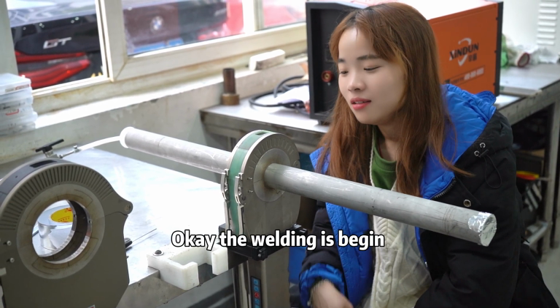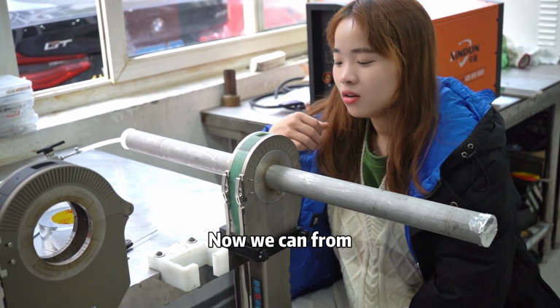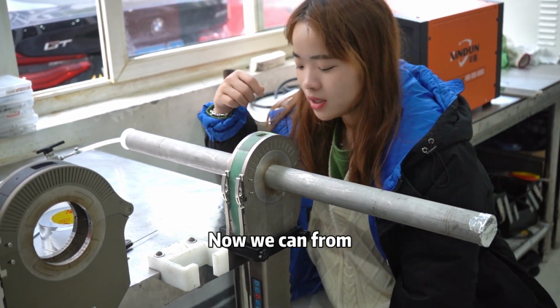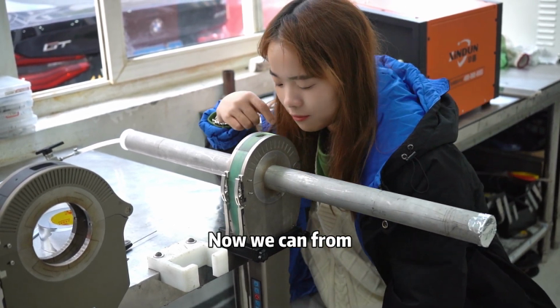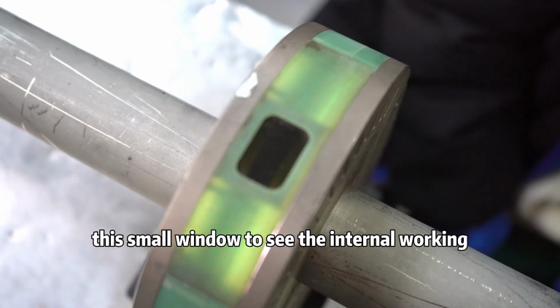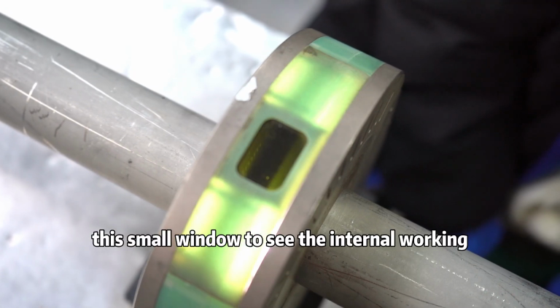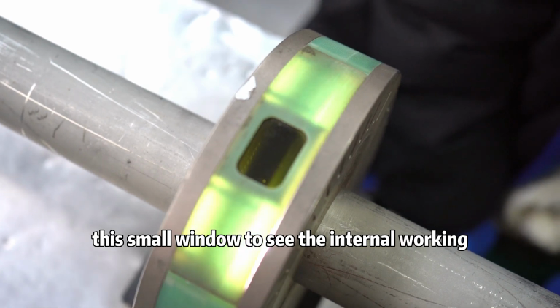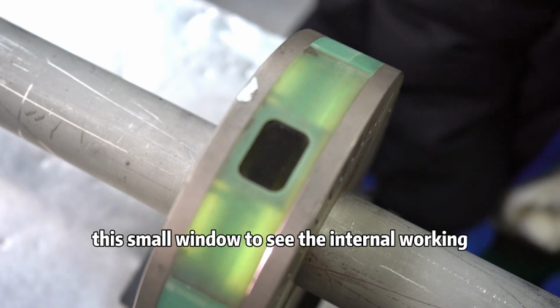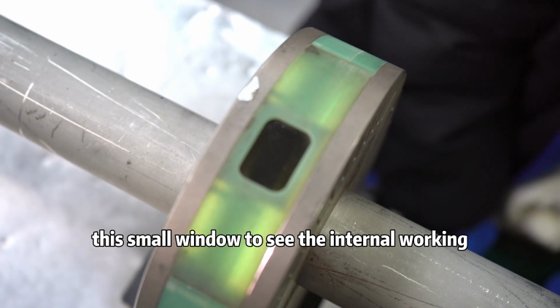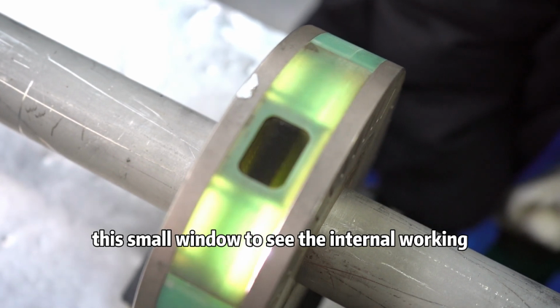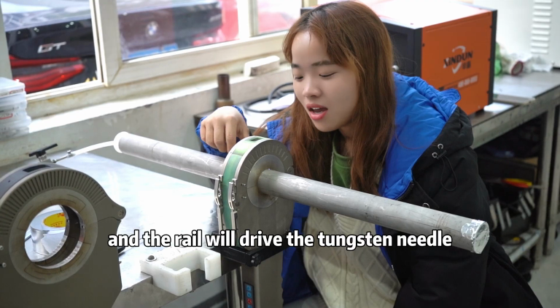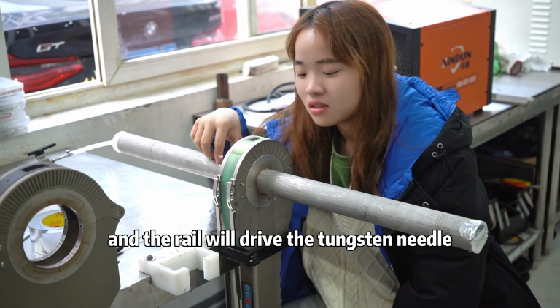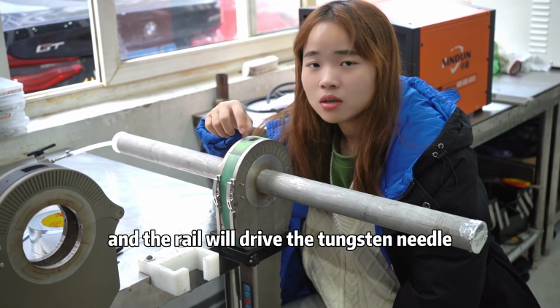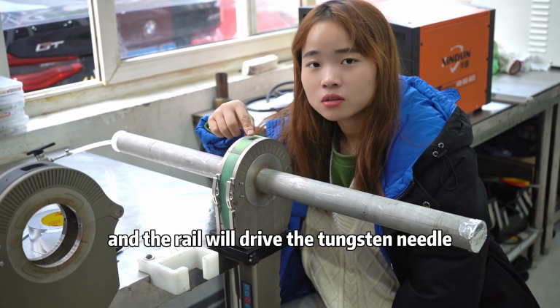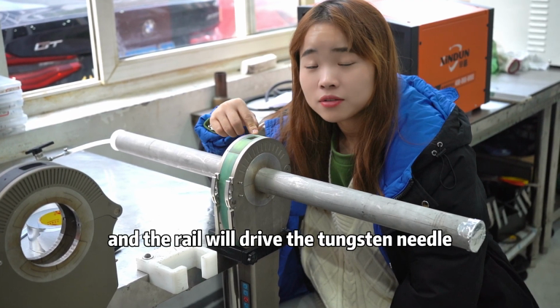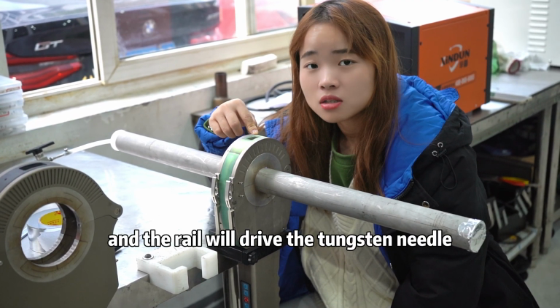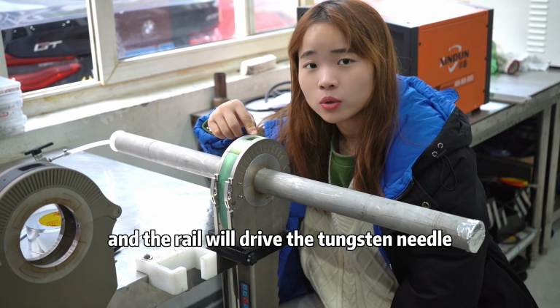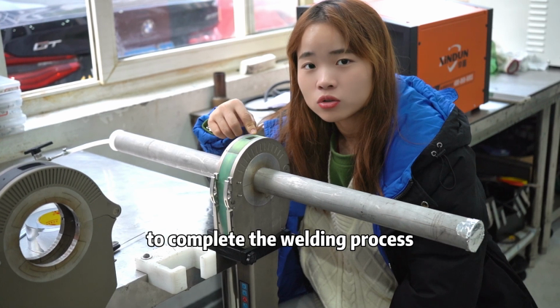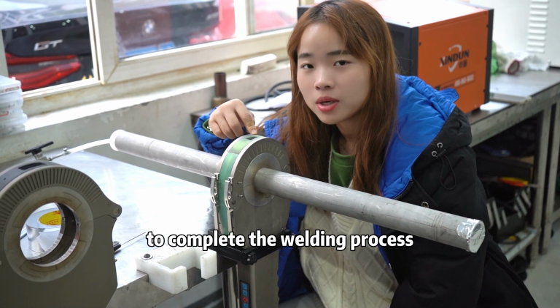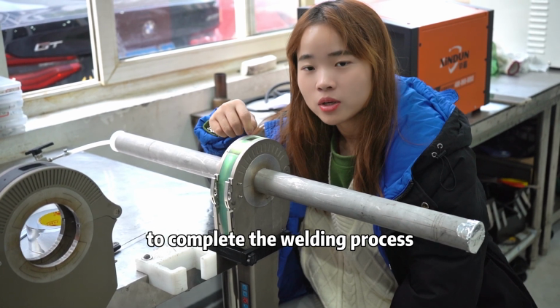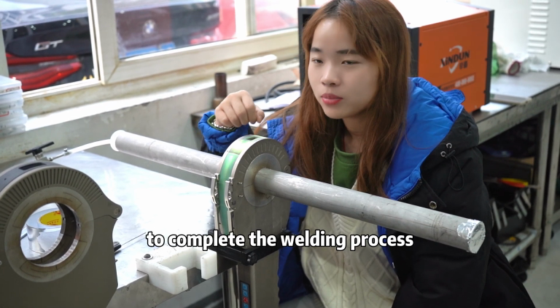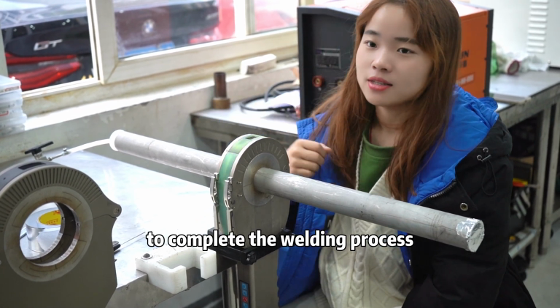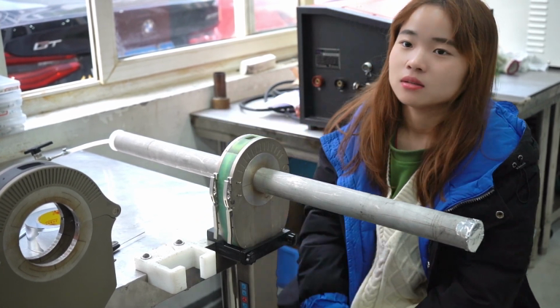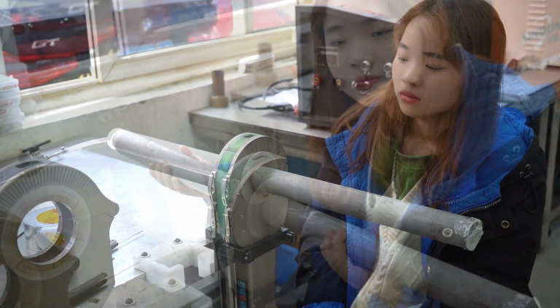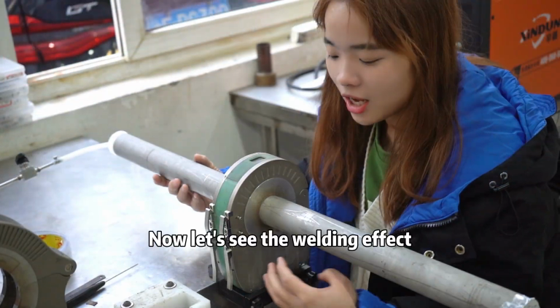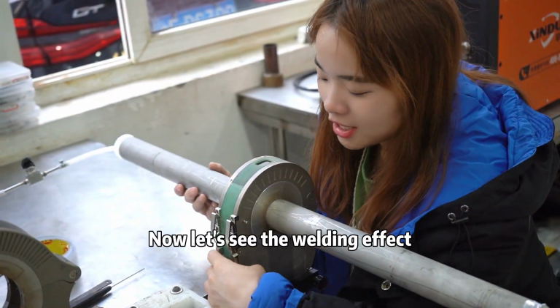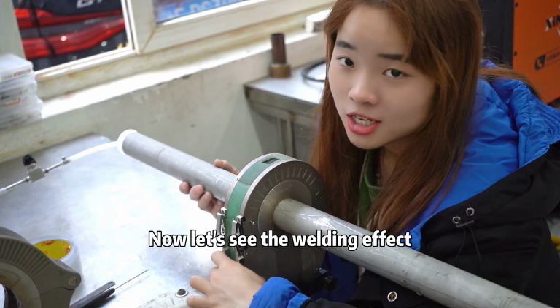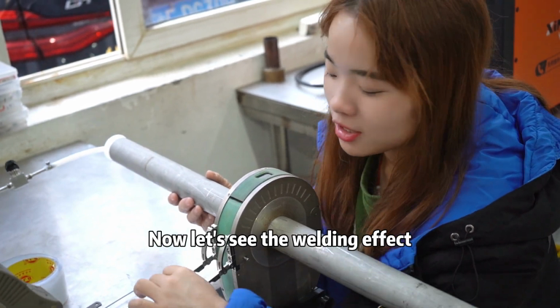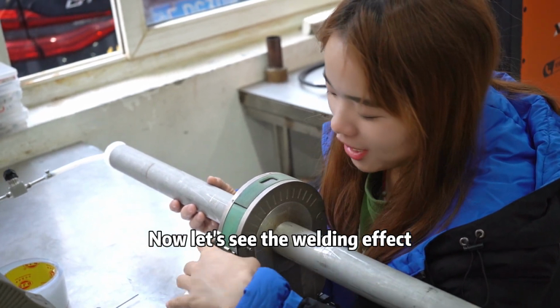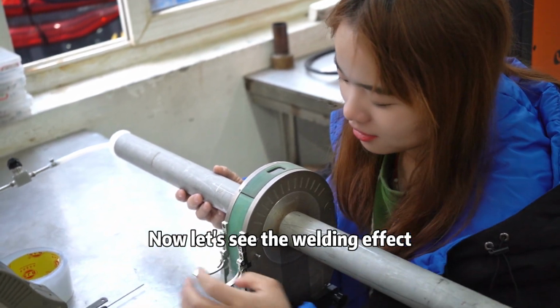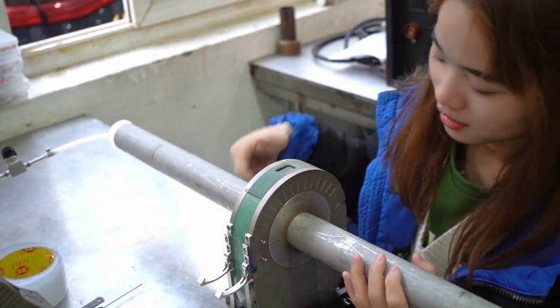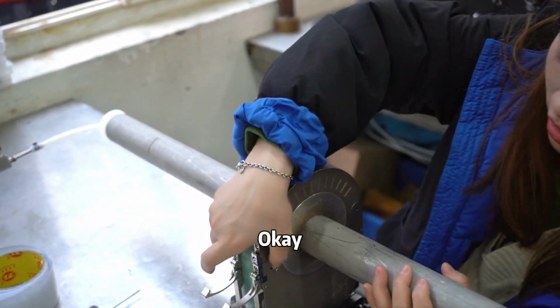Now we can from this small window see the internal working. And the rail will drive the tungsten needle to complete the welding process. Now let's see the welding effect.